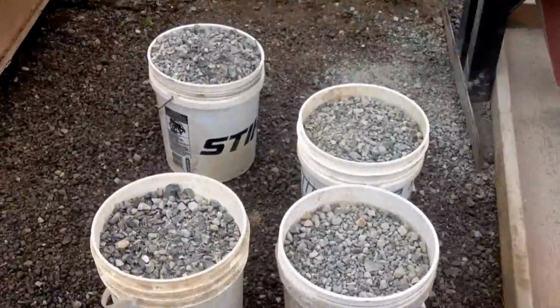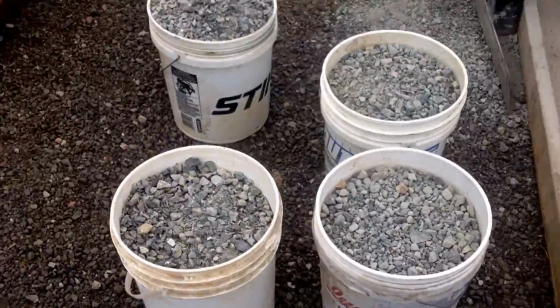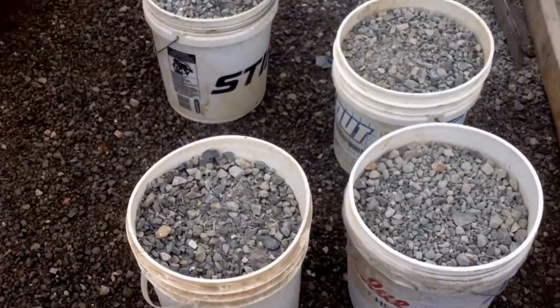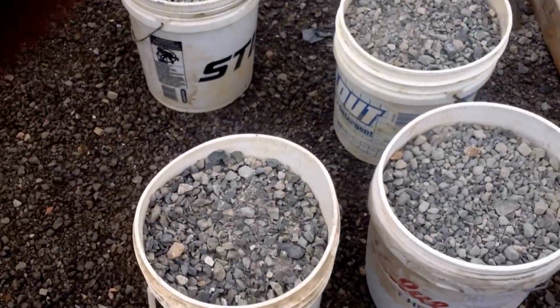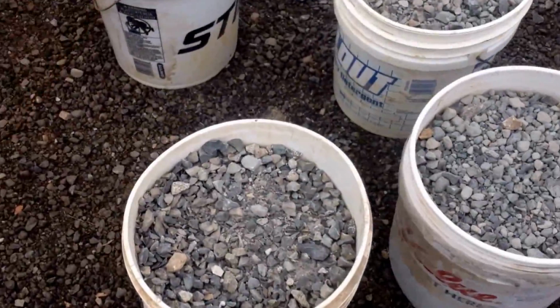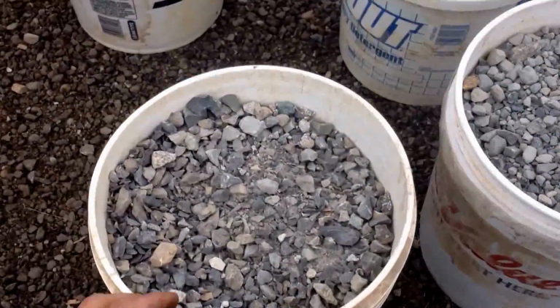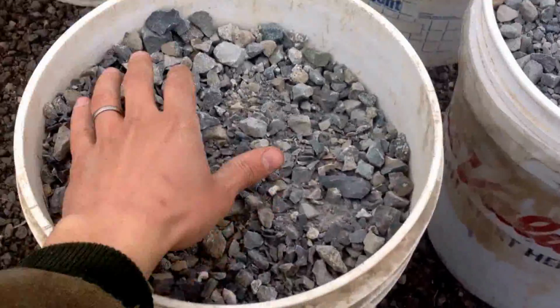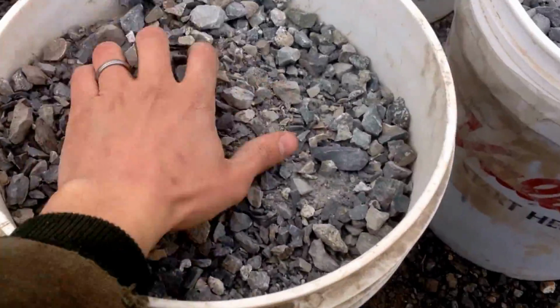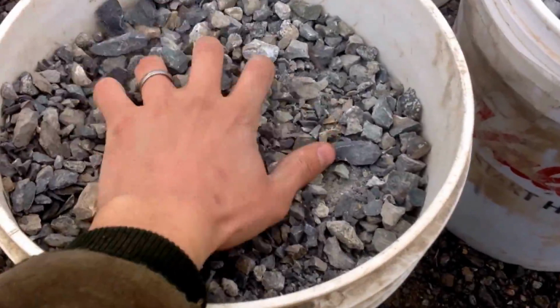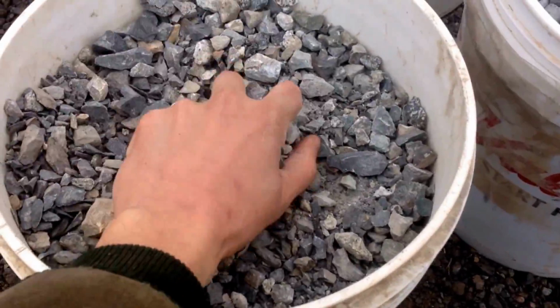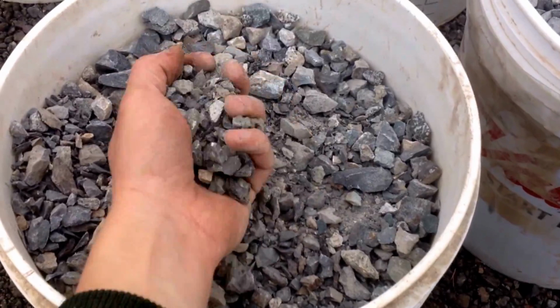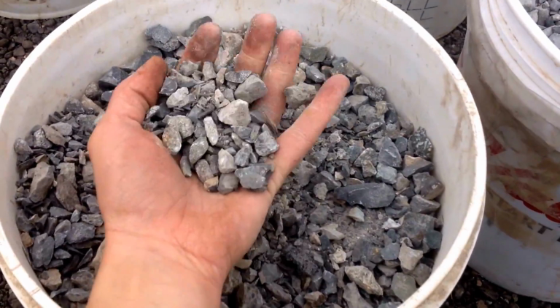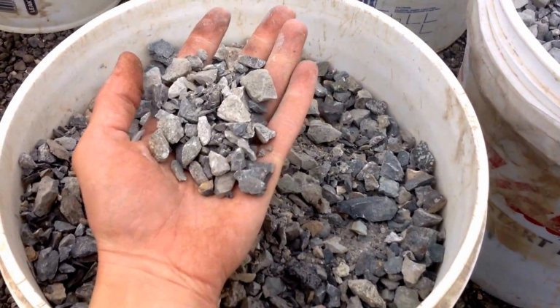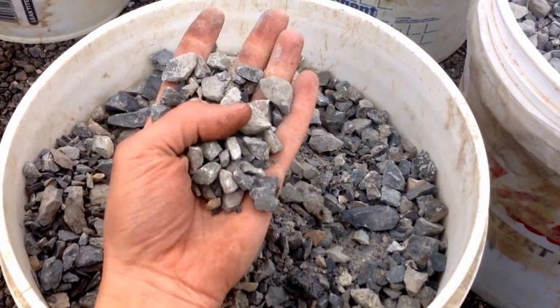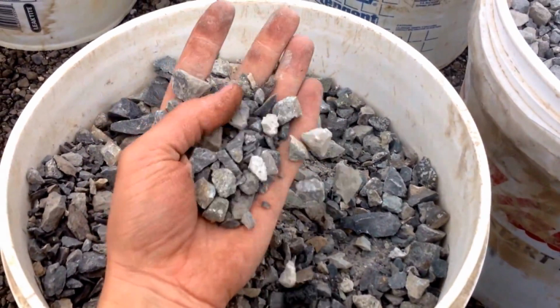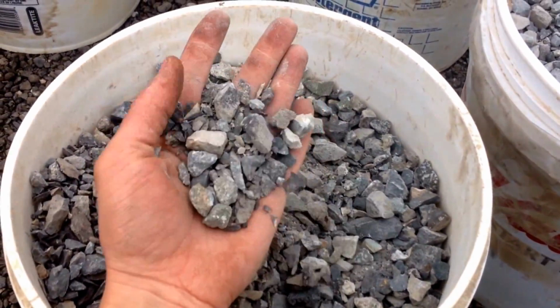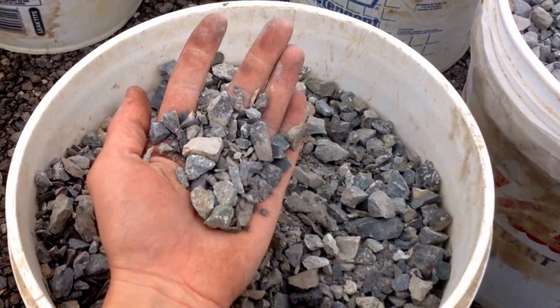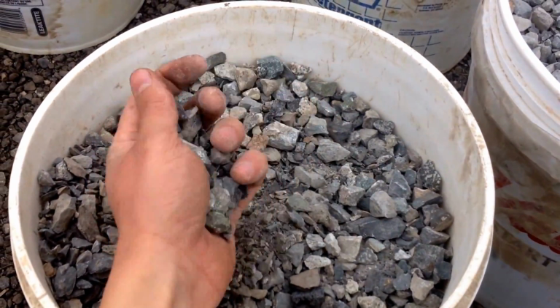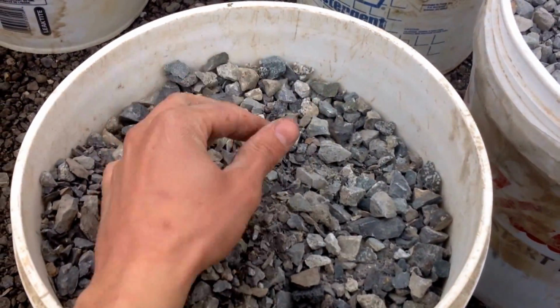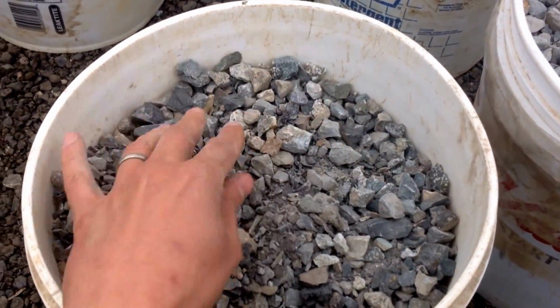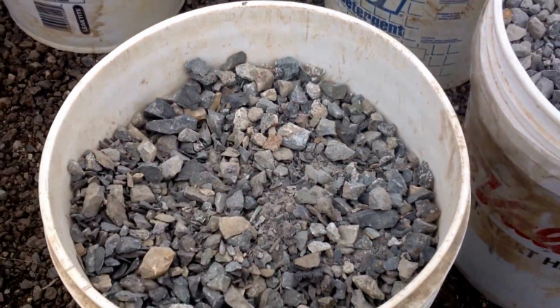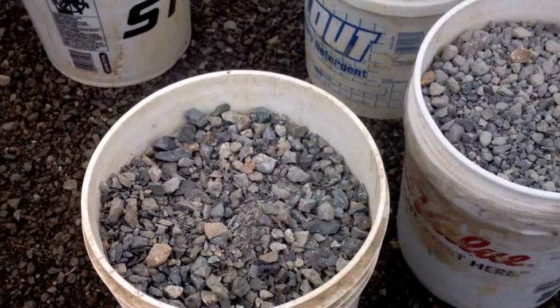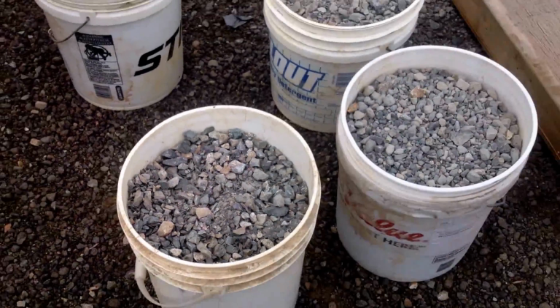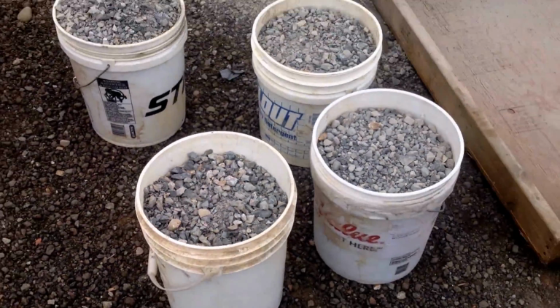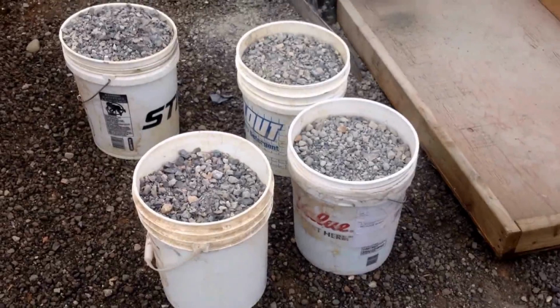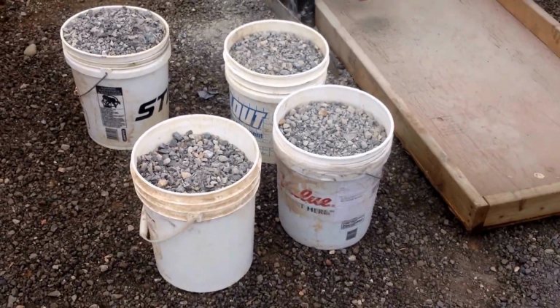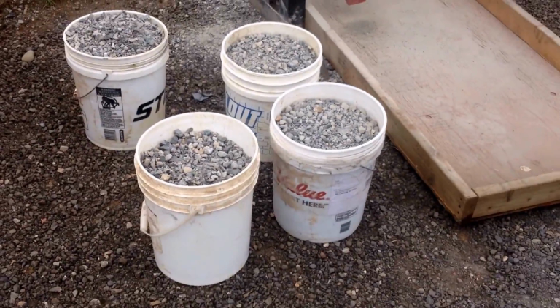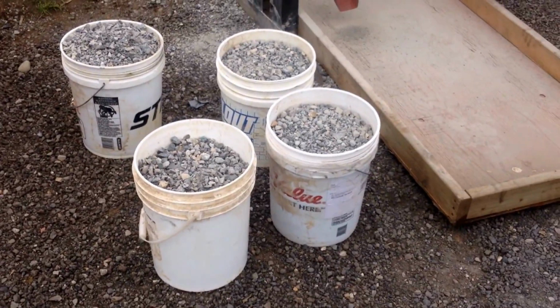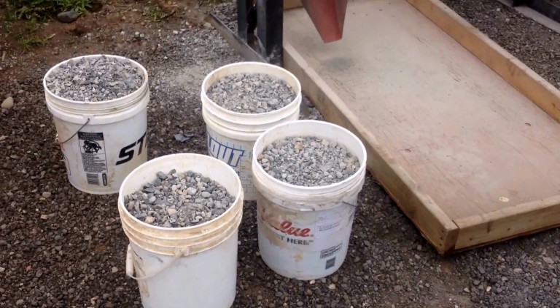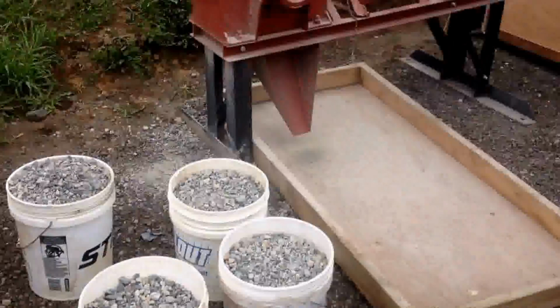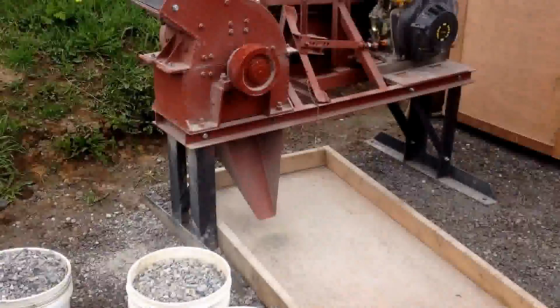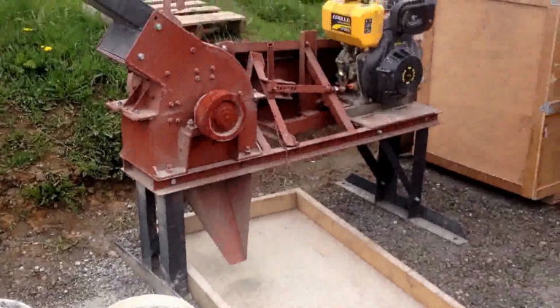We have 286 pounds of material. It's gone through the jaw crusher and it's about 3/4 inch minus. We're going to time how long it takes to run 286 pounds of material through the hammer mill.